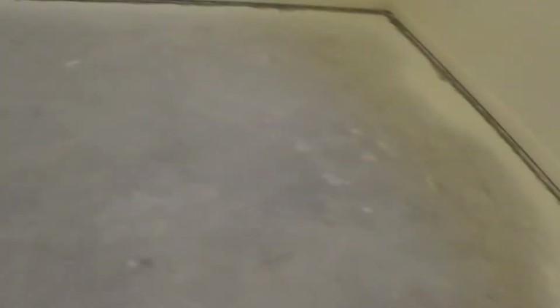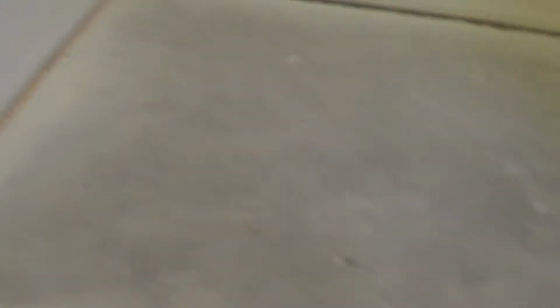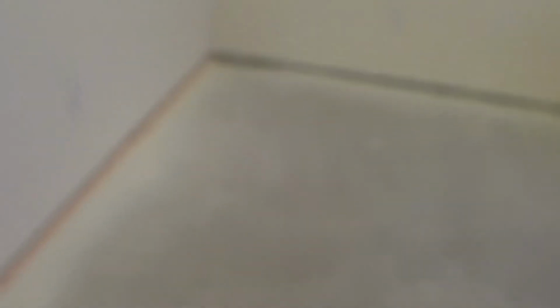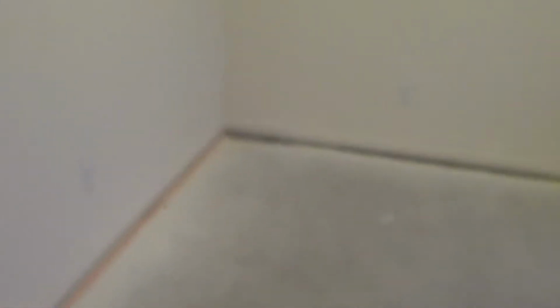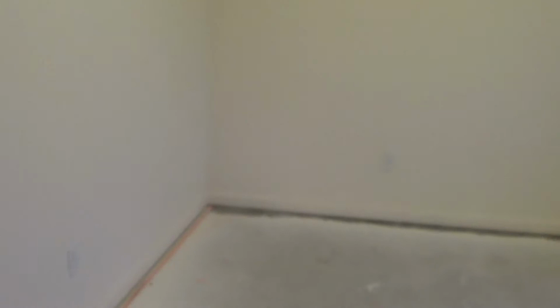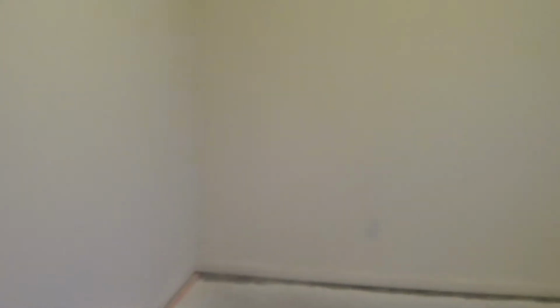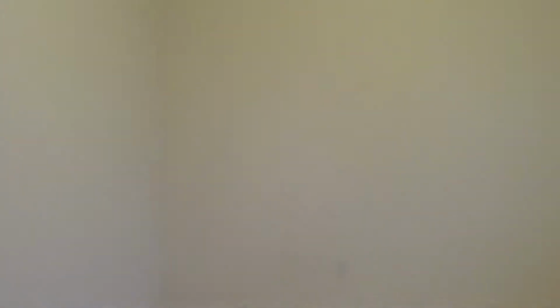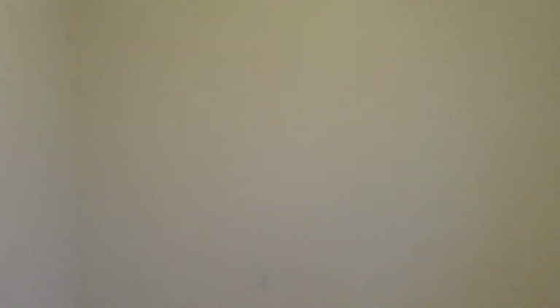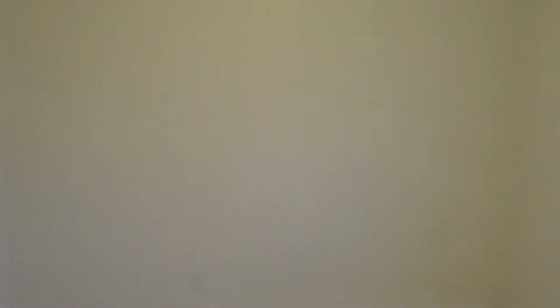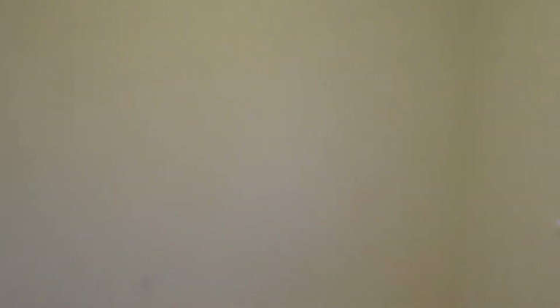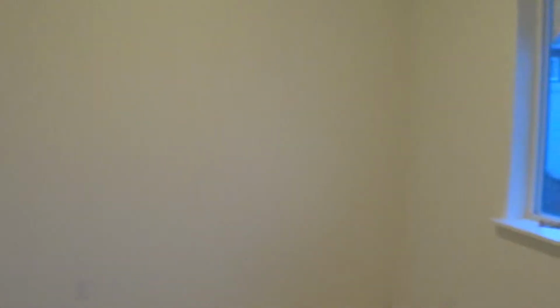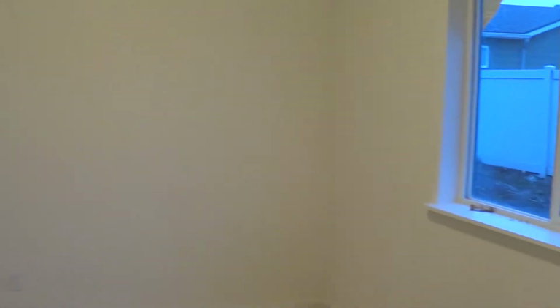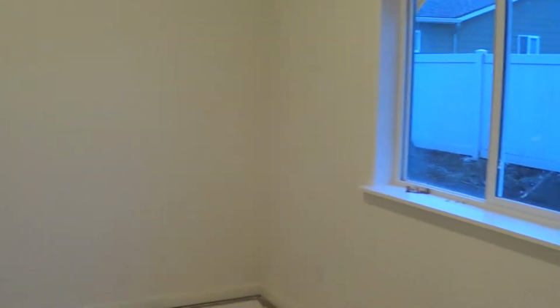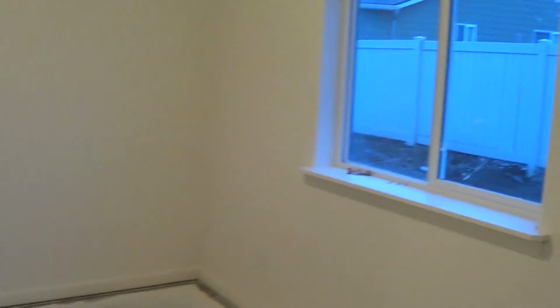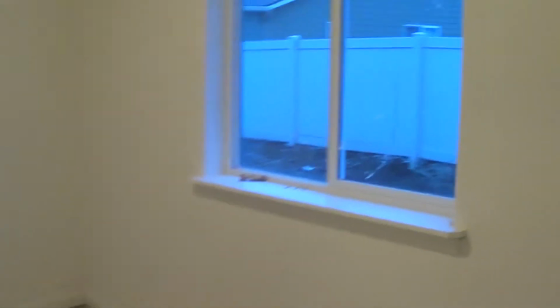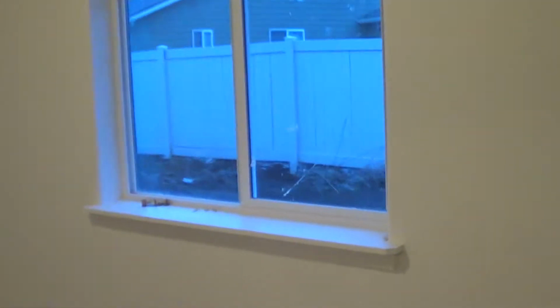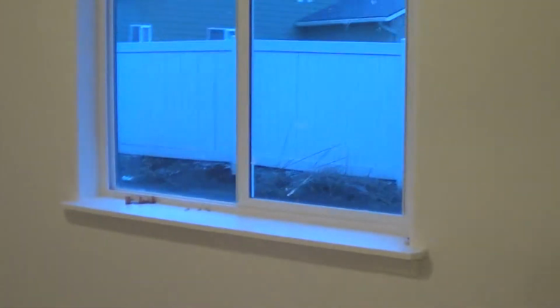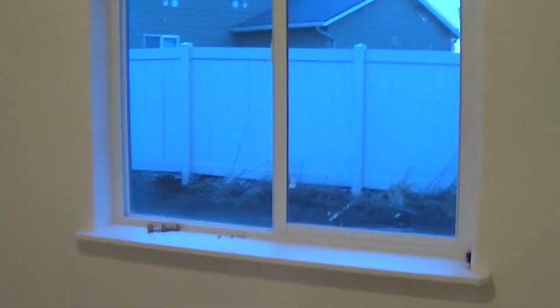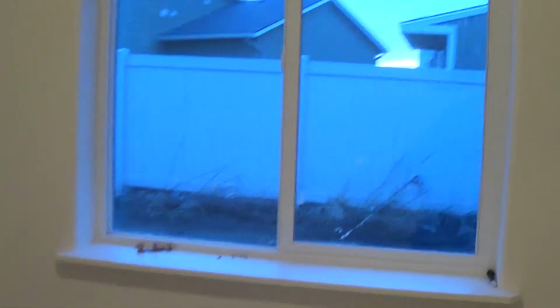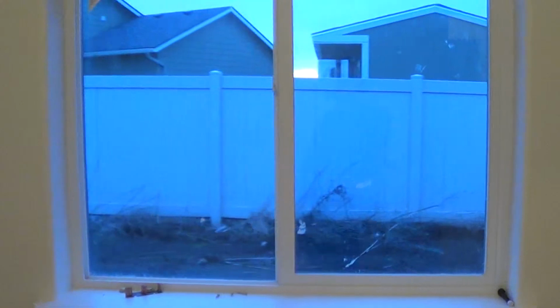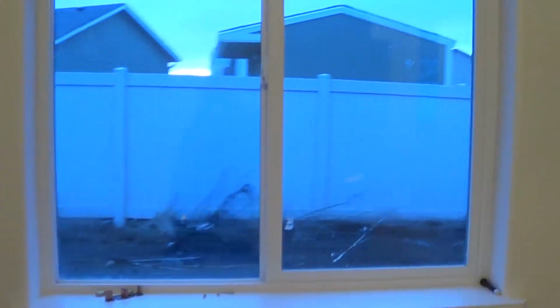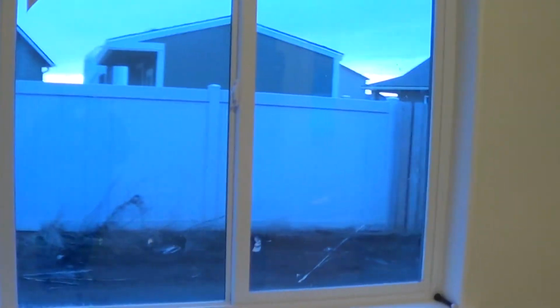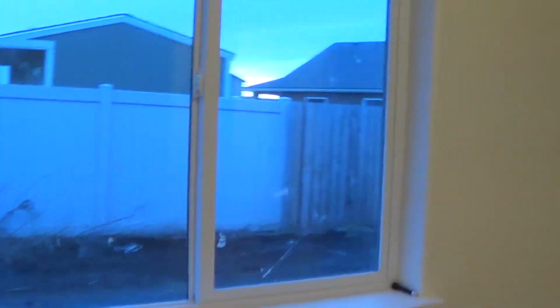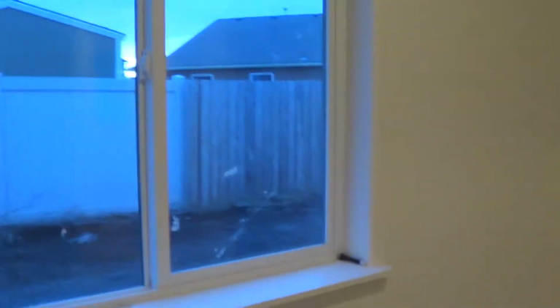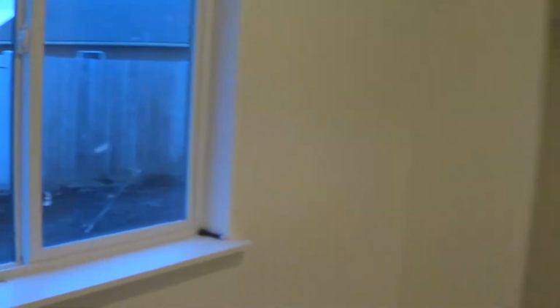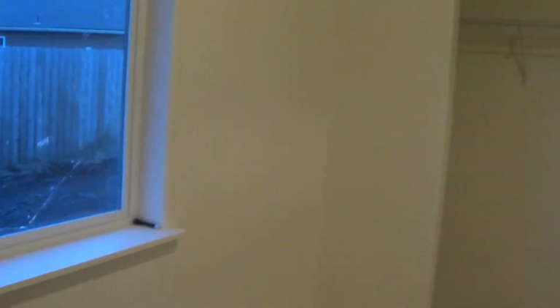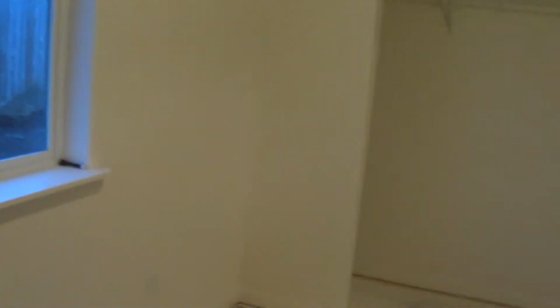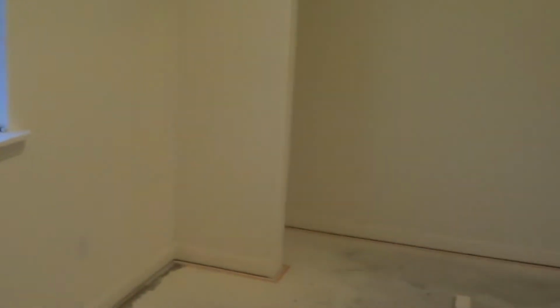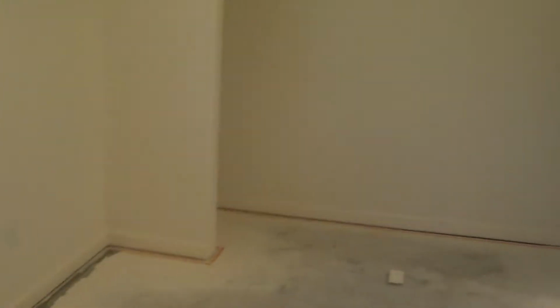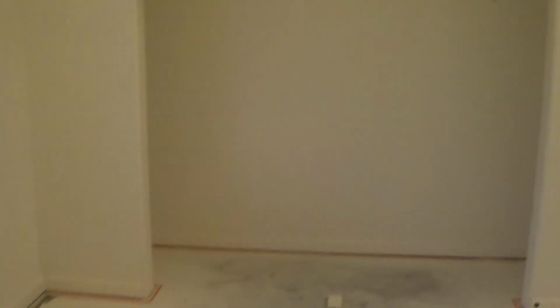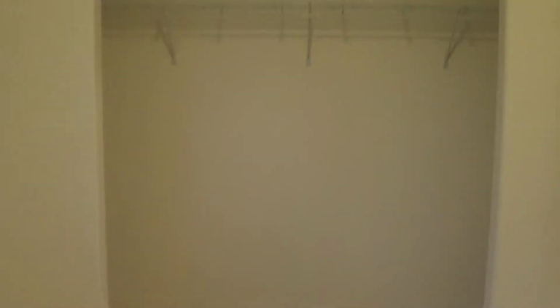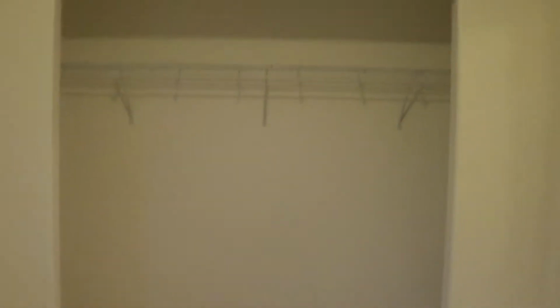Spare bedroom number one. Window to the back. Nice big closet.